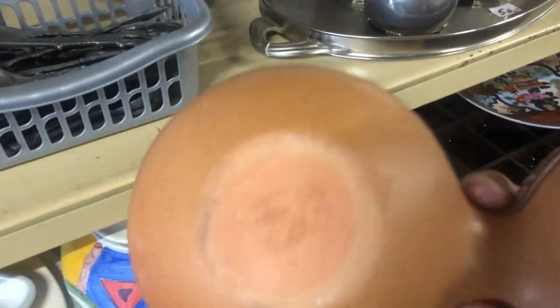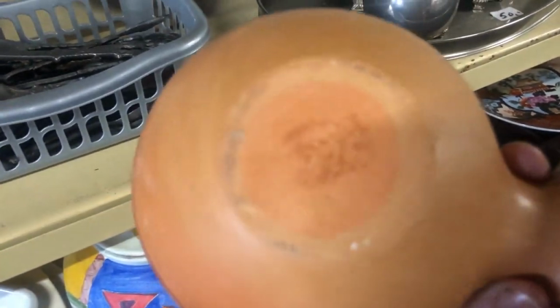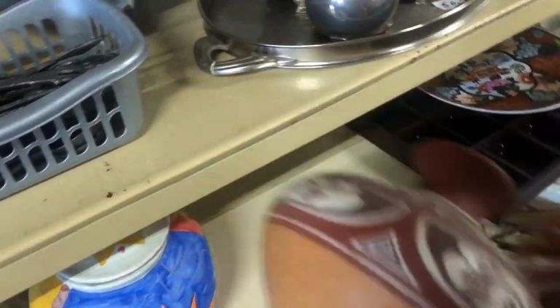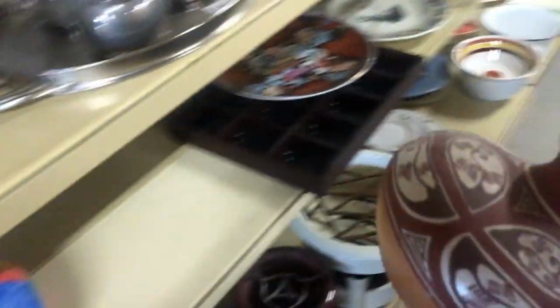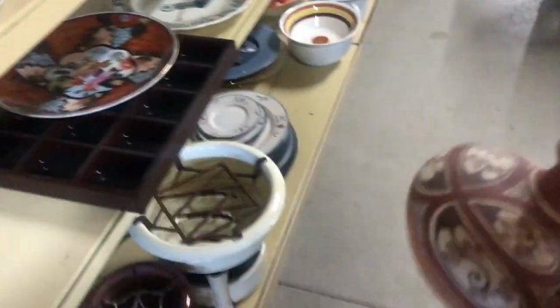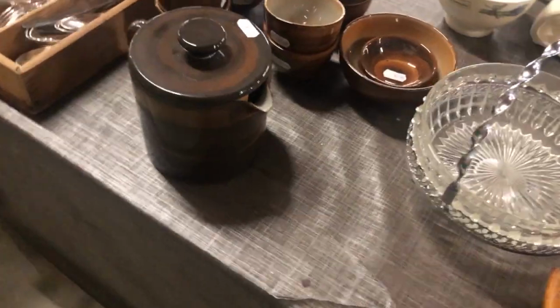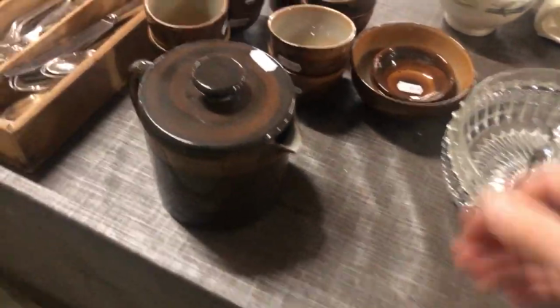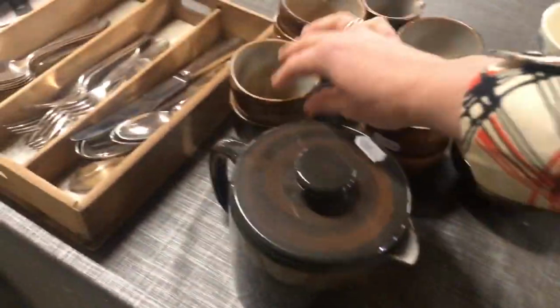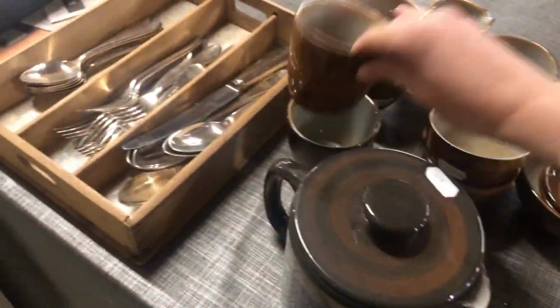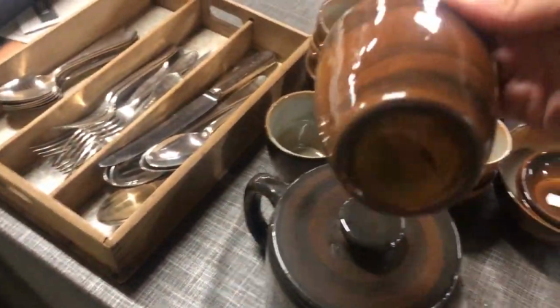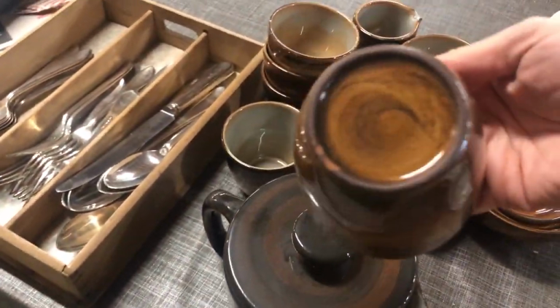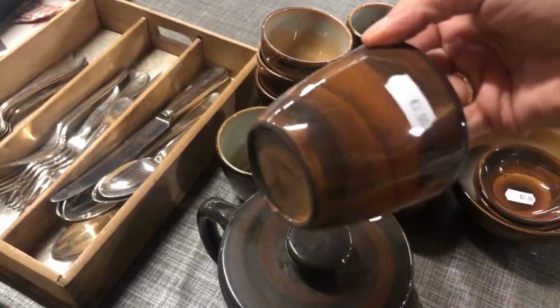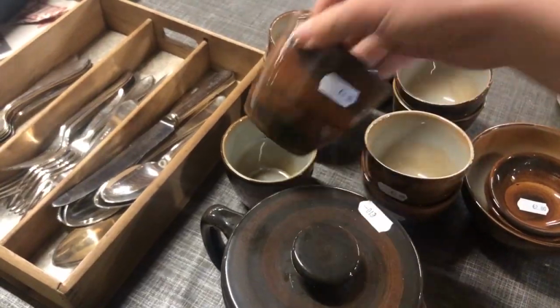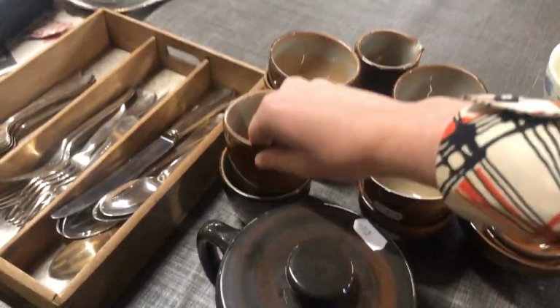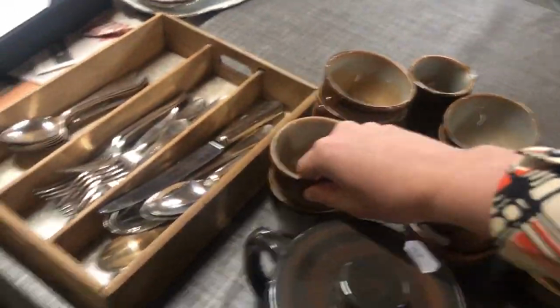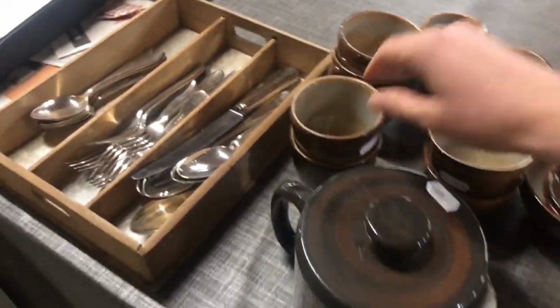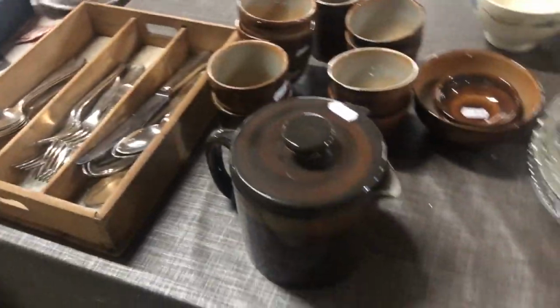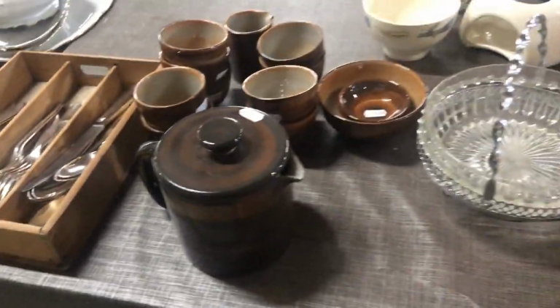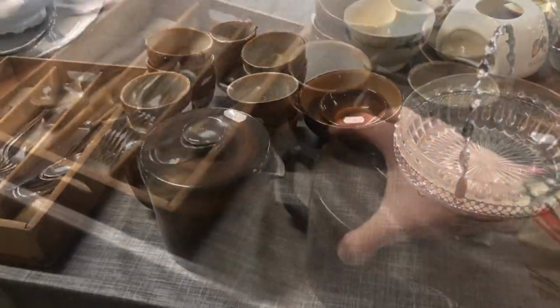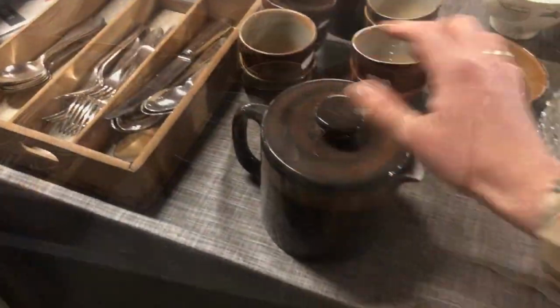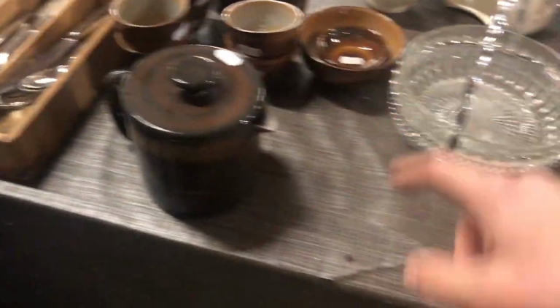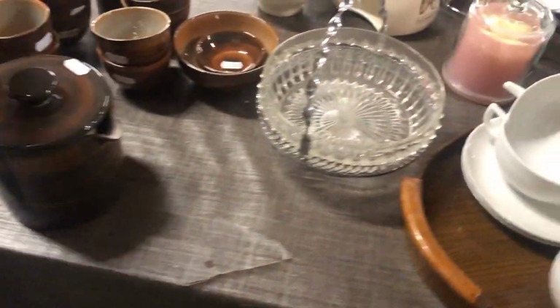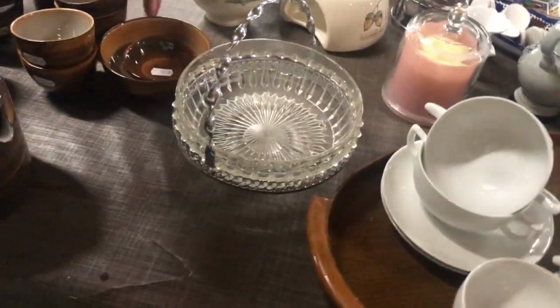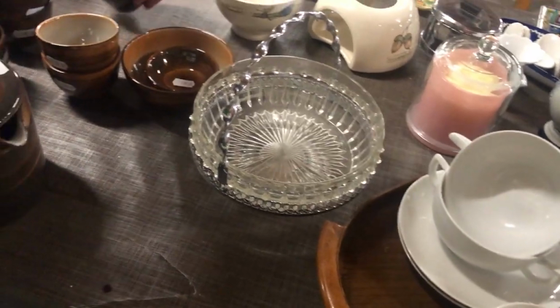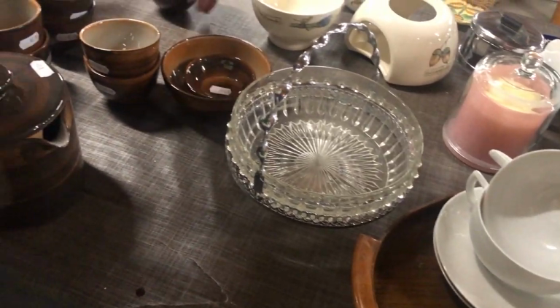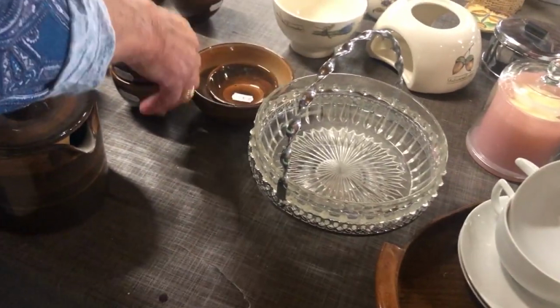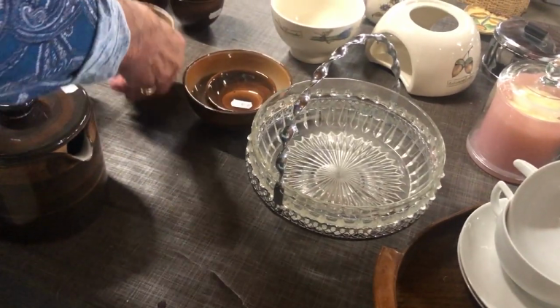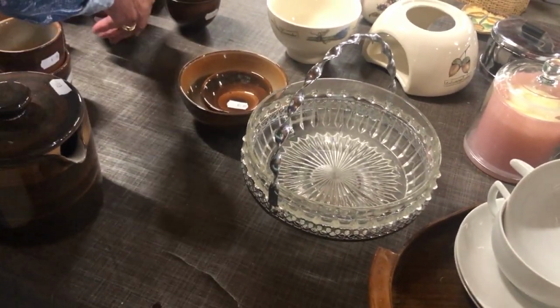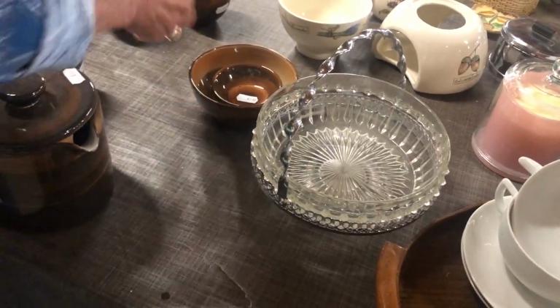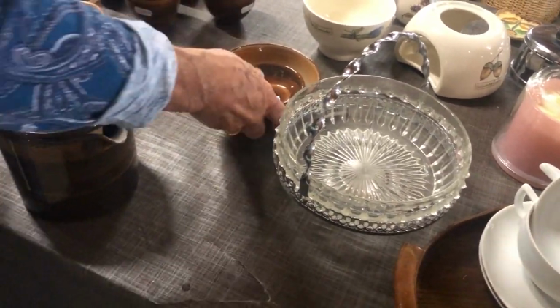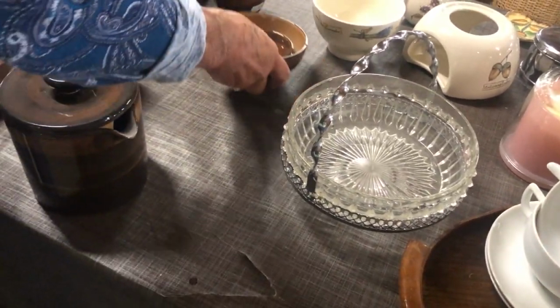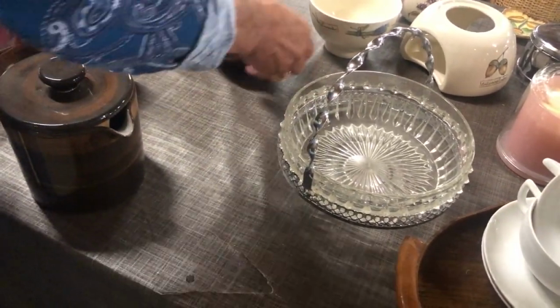These are the dishes I actually collect, and I already found a few in last week's video. I was so excited to find them. I have mentioned before that I collect the blue color and not the brown, but I ended up finding one blue piece and I'll show that one later in the haul.